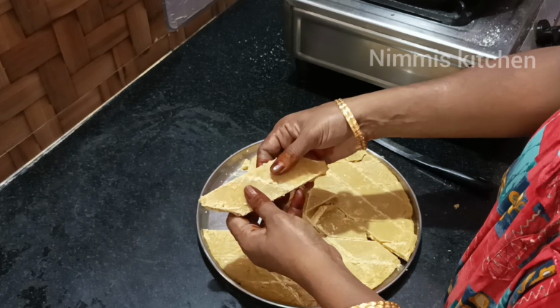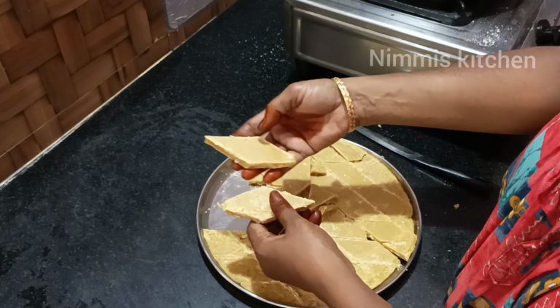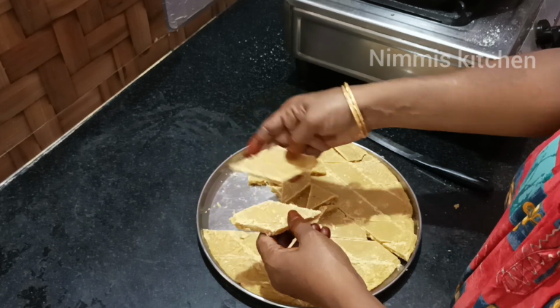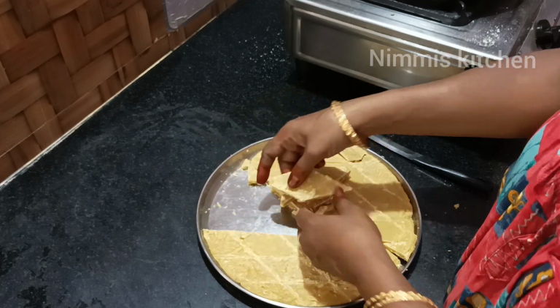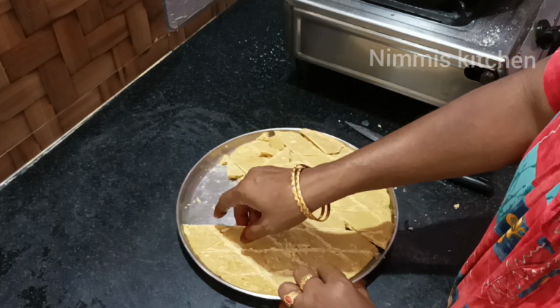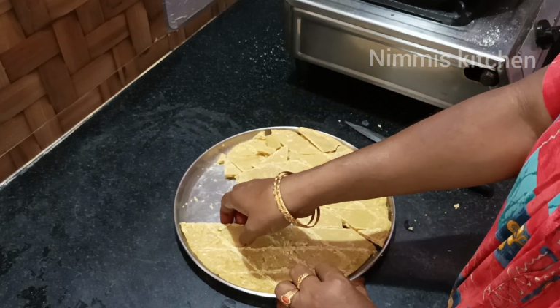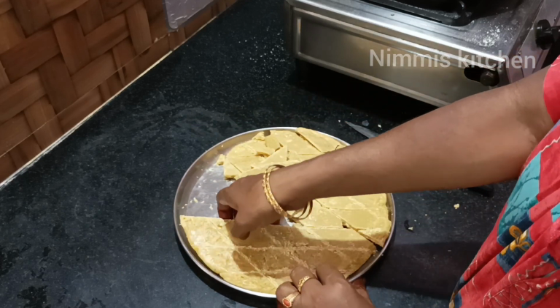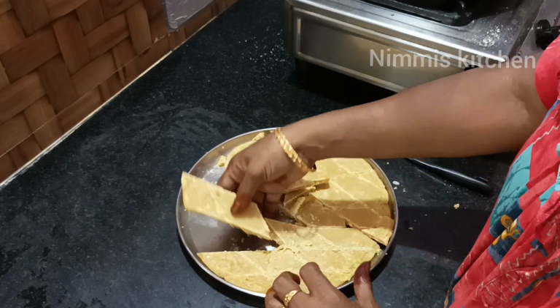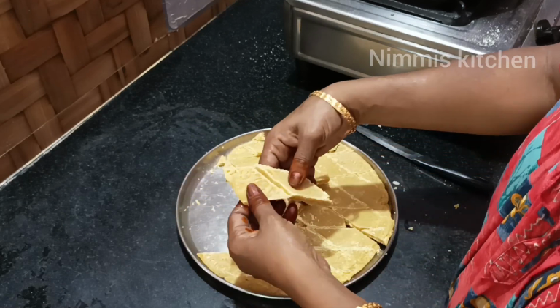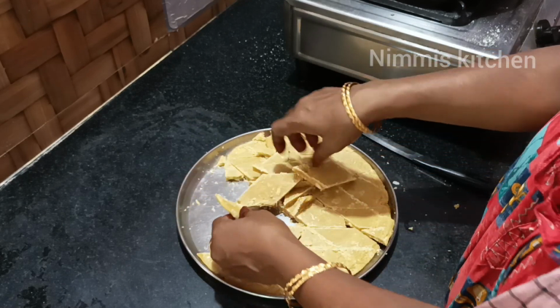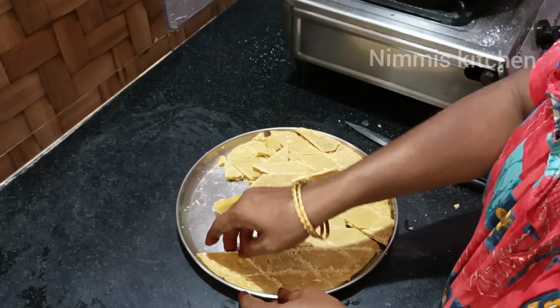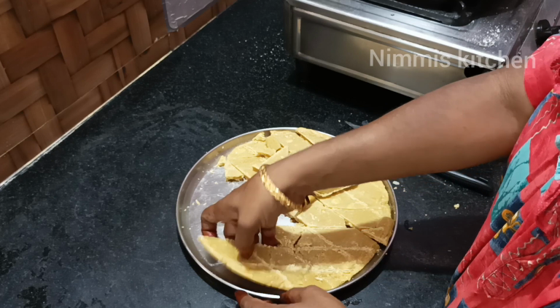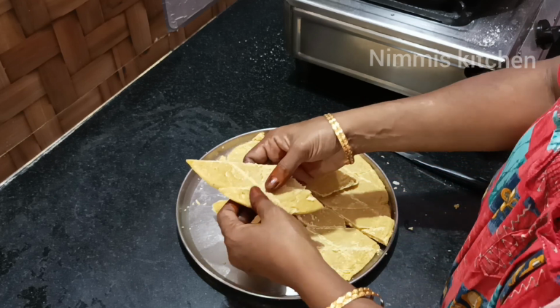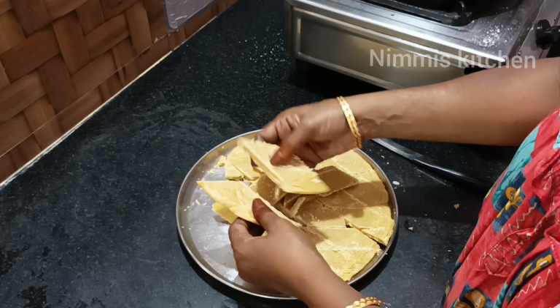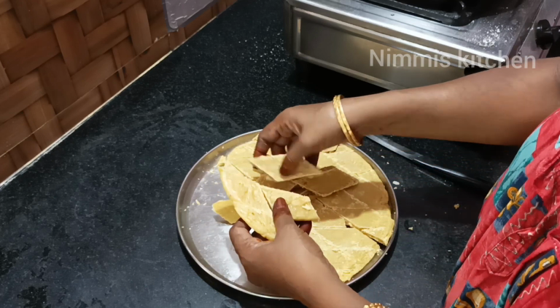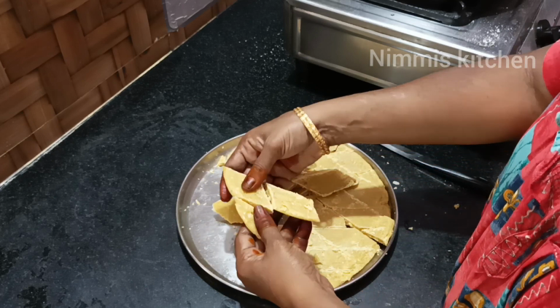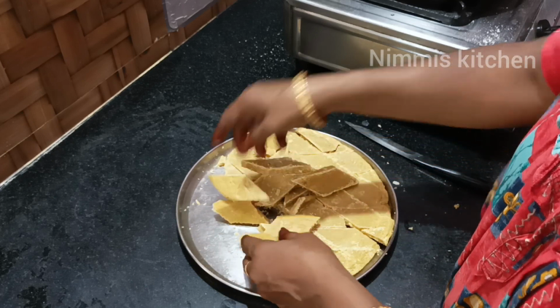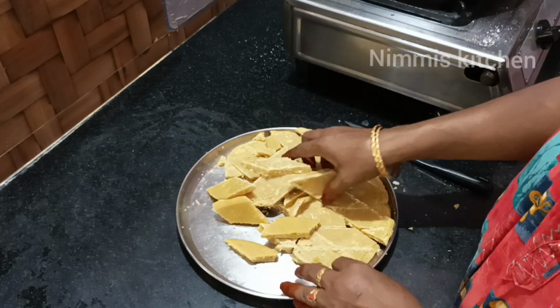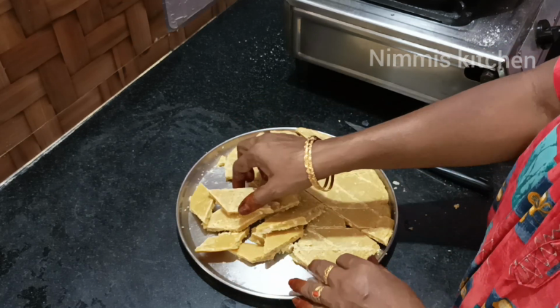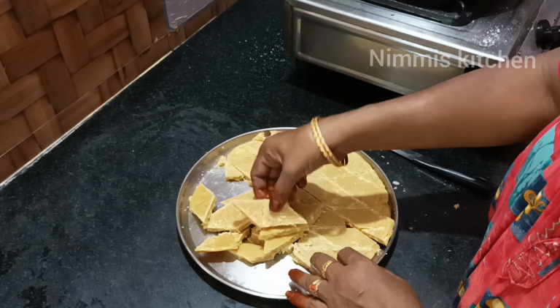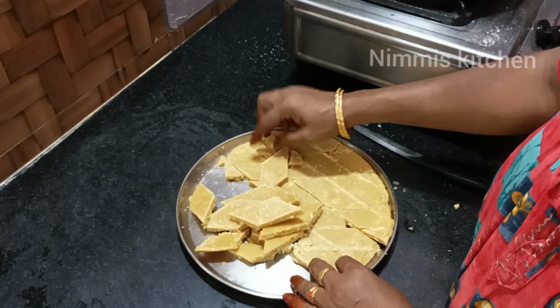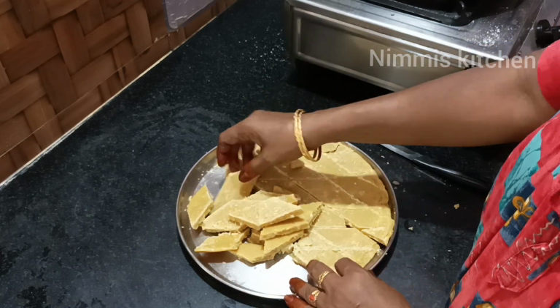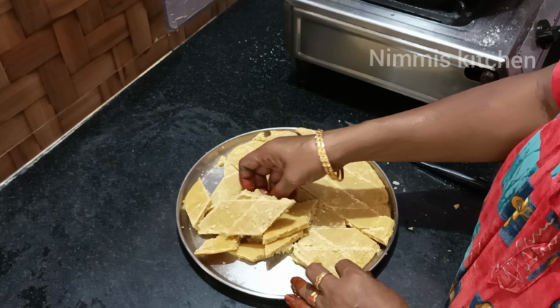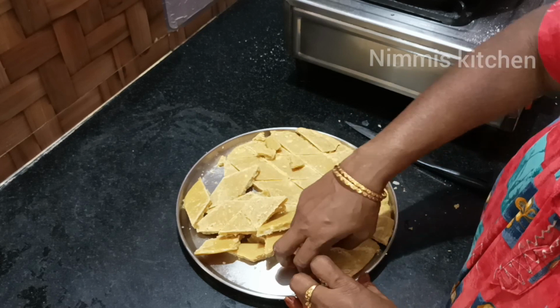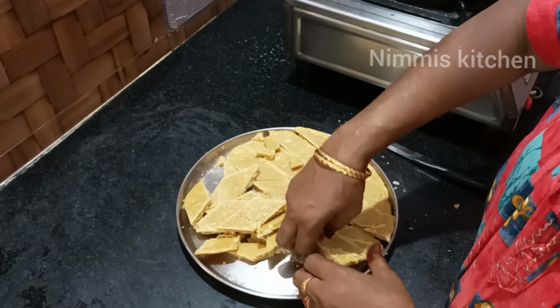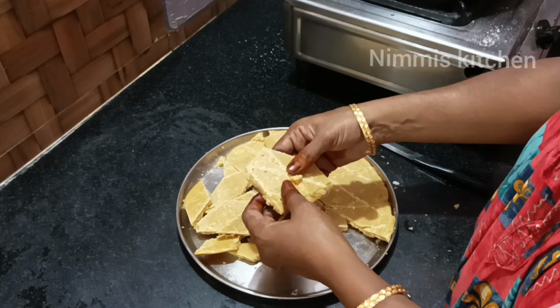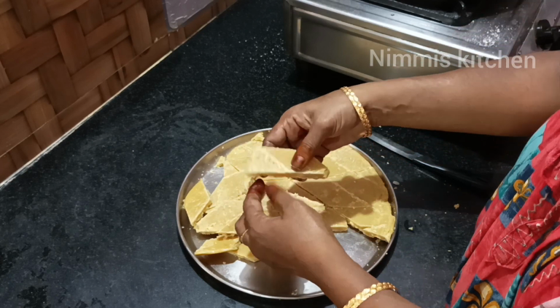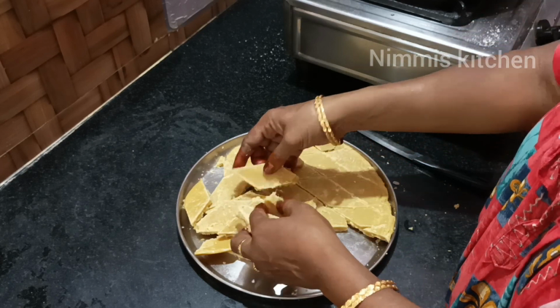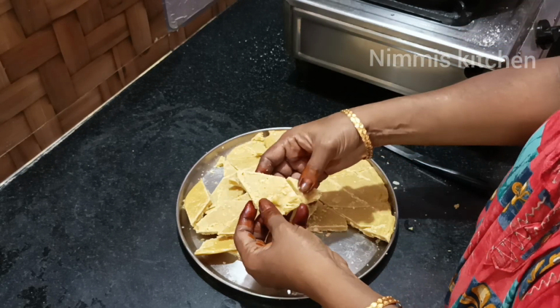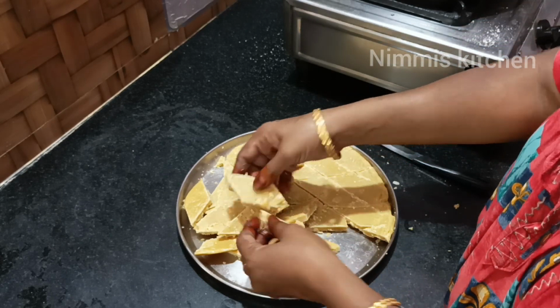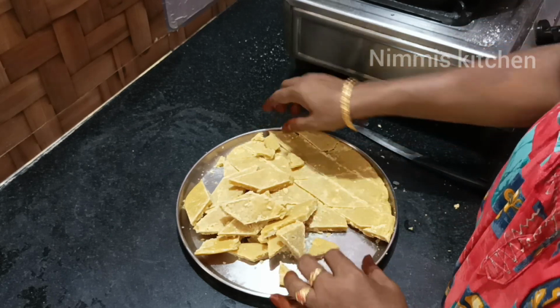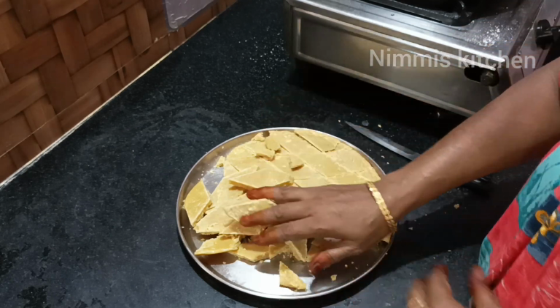It is a very sweet taste. It is a very good taste. It is a very easy taste. If you like this, please tell me how to do this in the comments. Thank you.